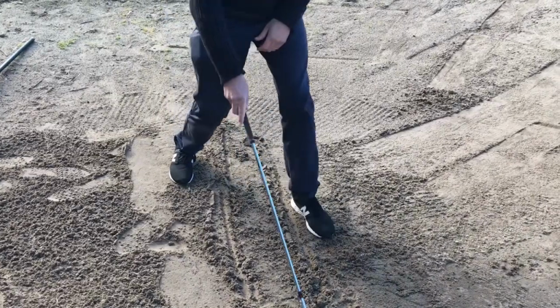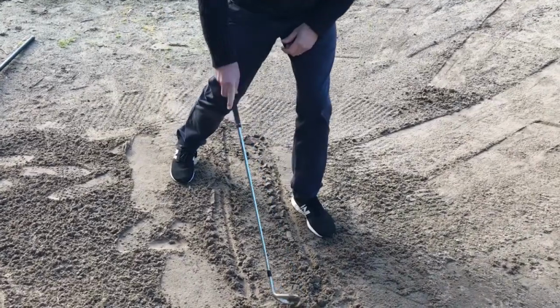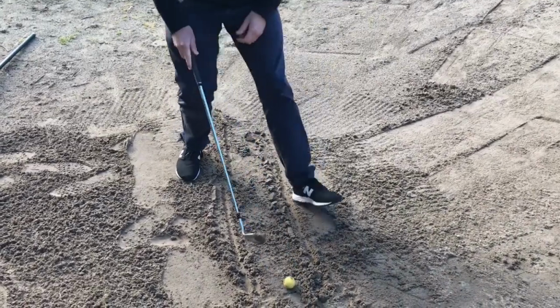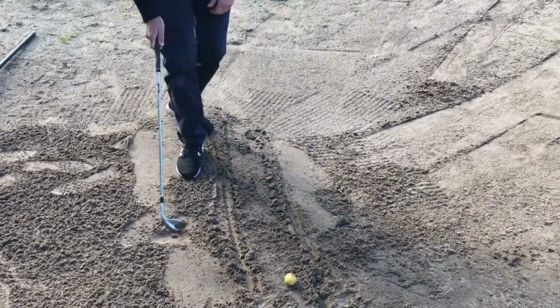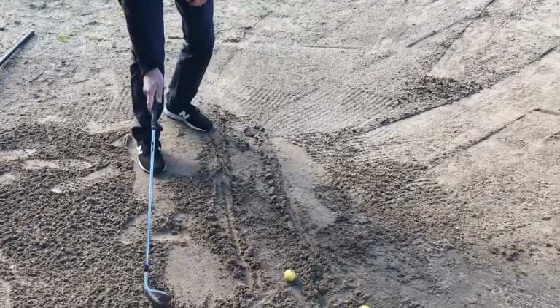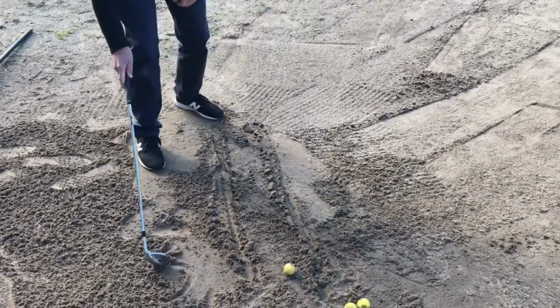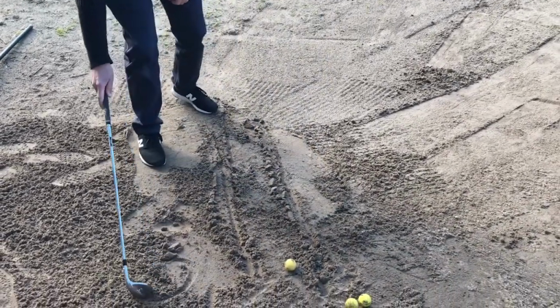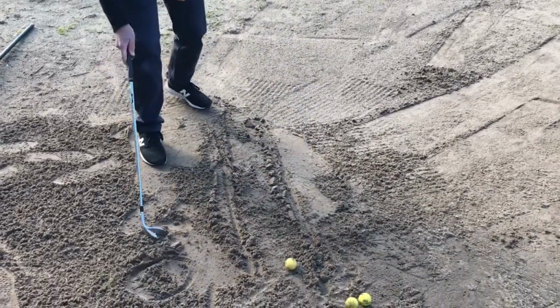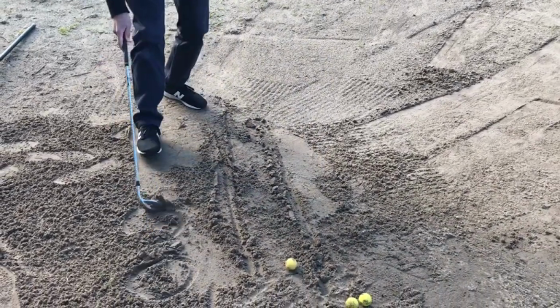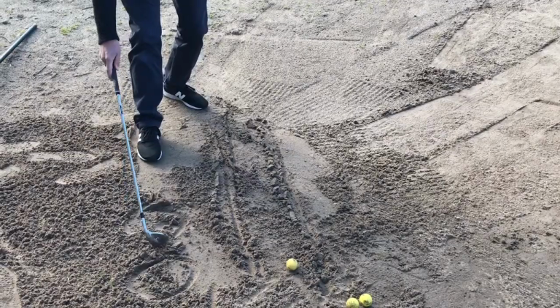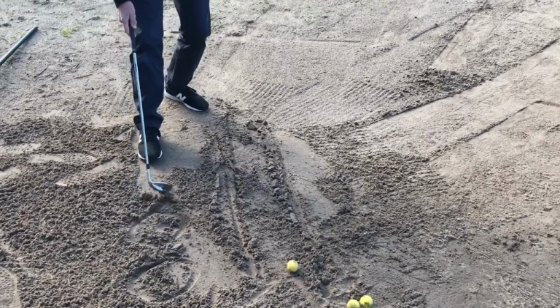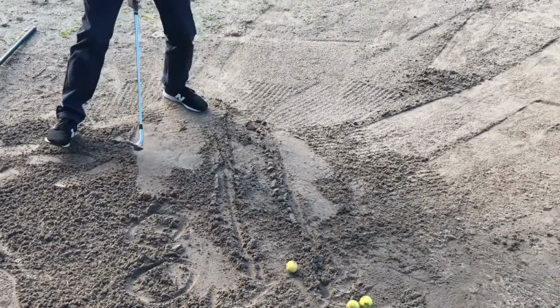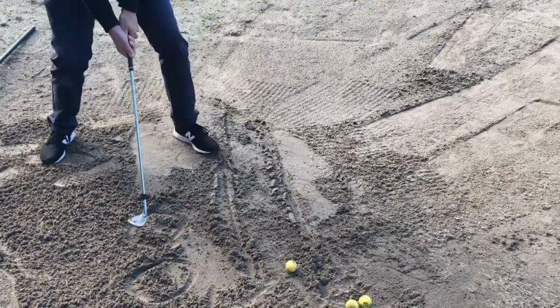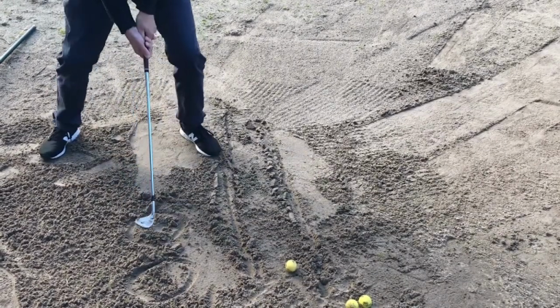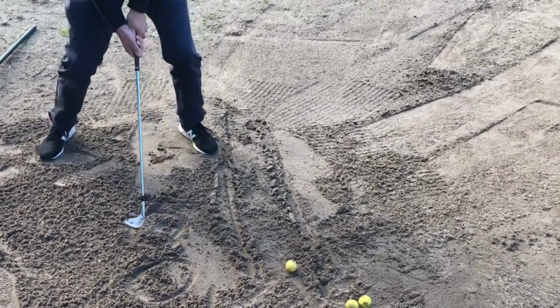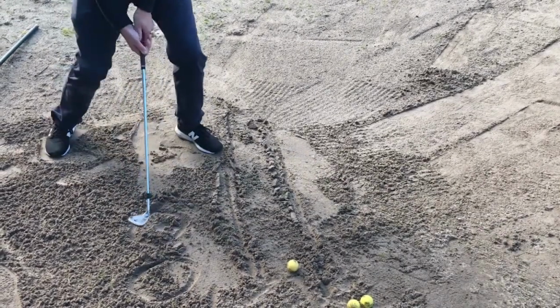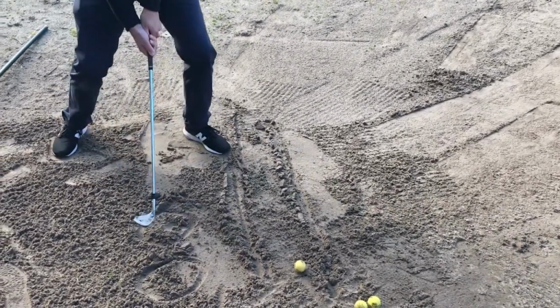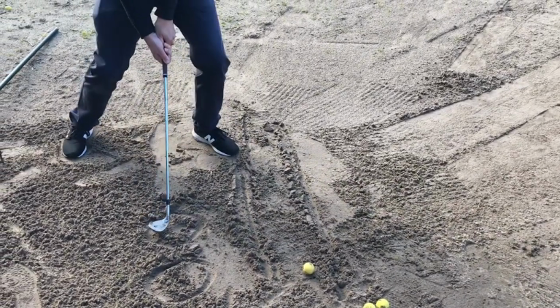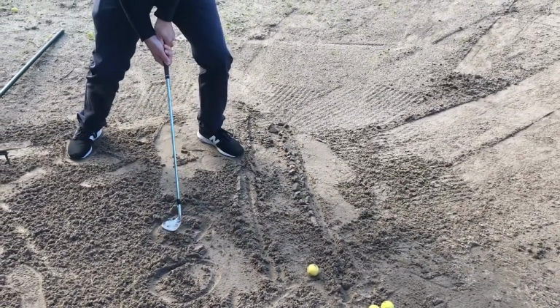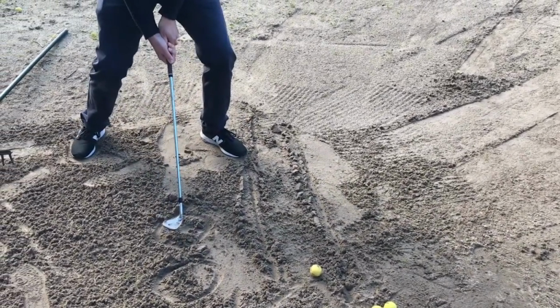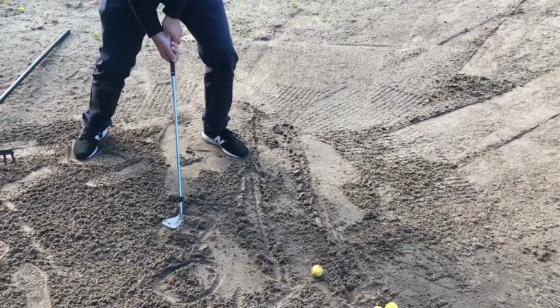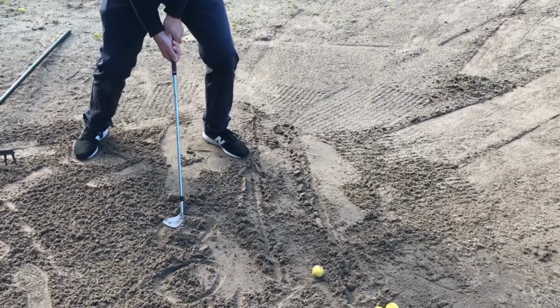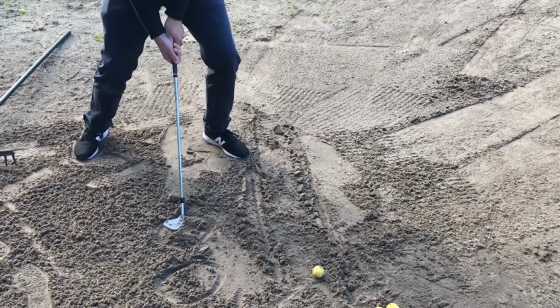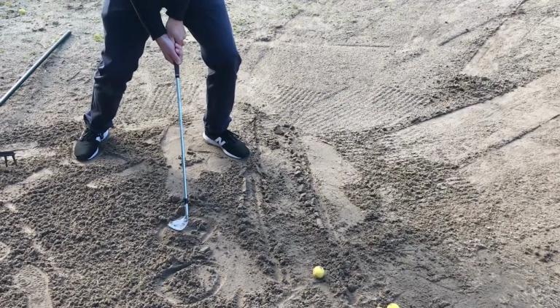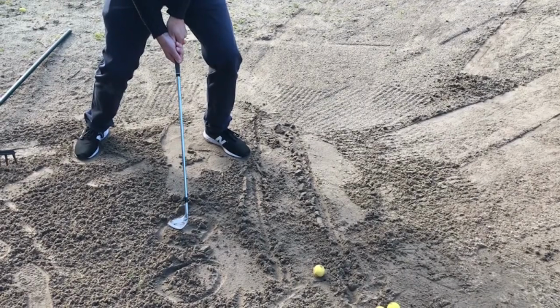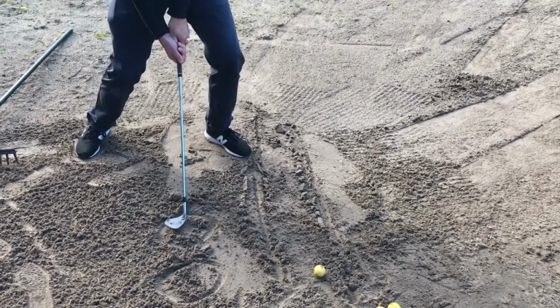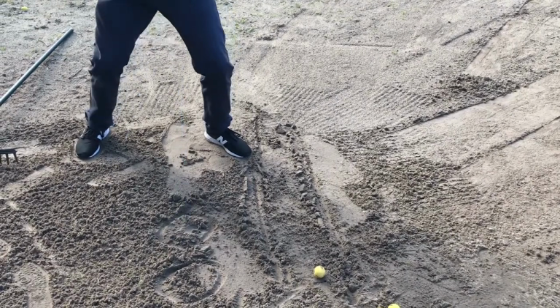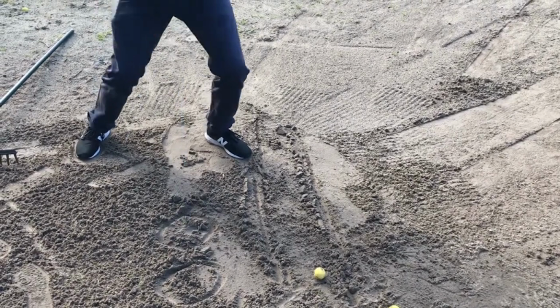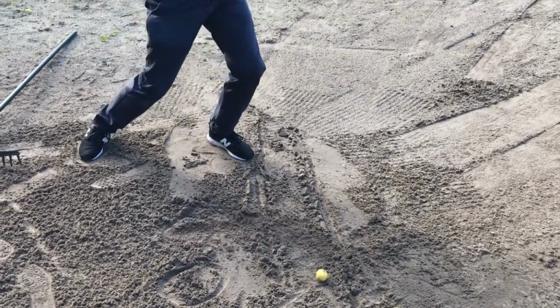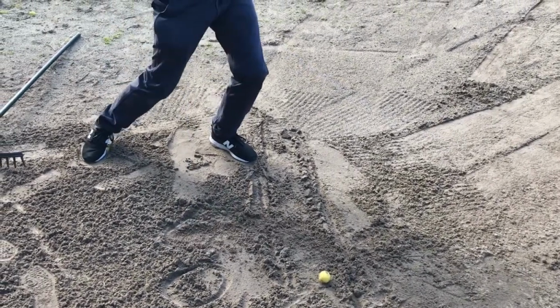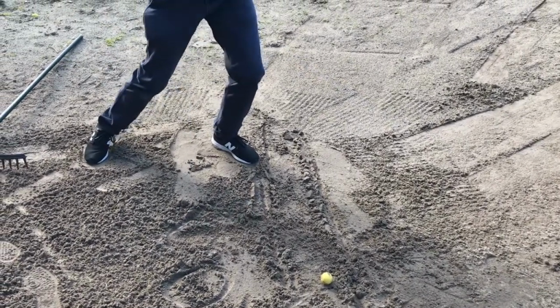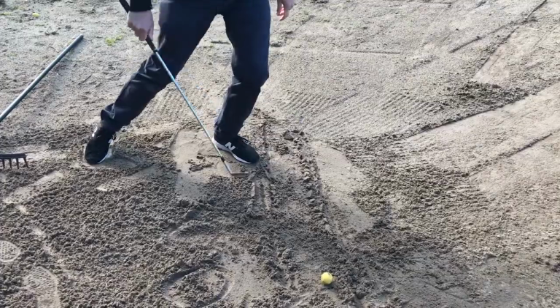The other thing you can do is draw circles, just to mix it up a bit. Same thing — get nice and low with the feet, open the club up so you're leaning it on the back of it, and splash the sand out of that circle.